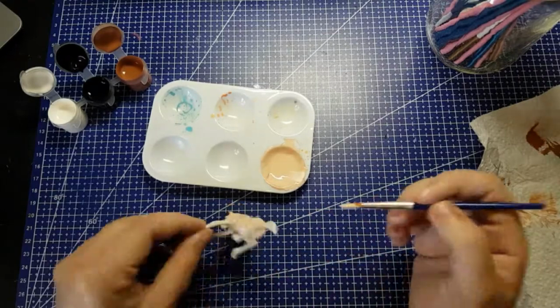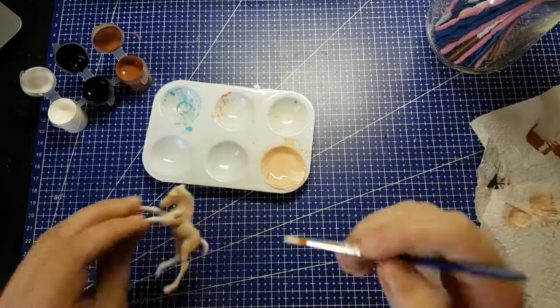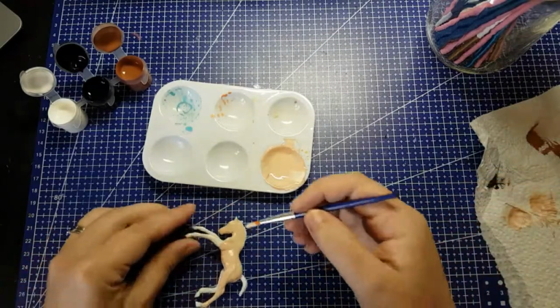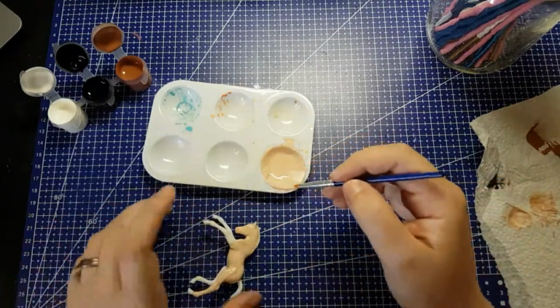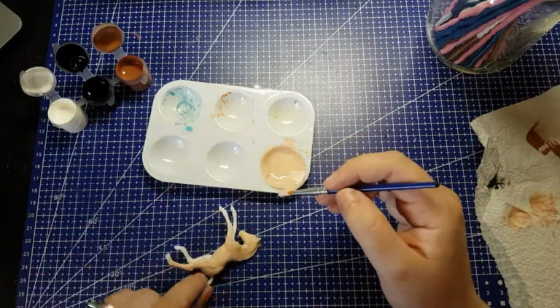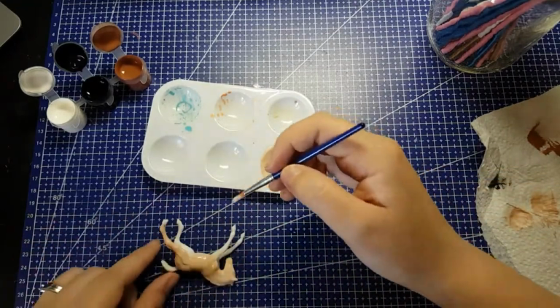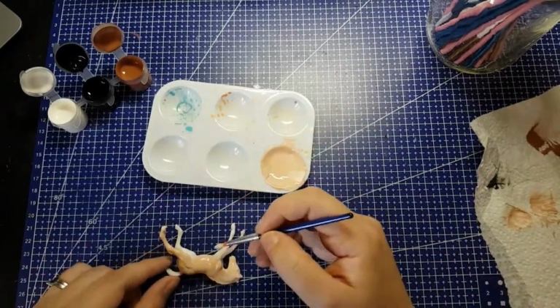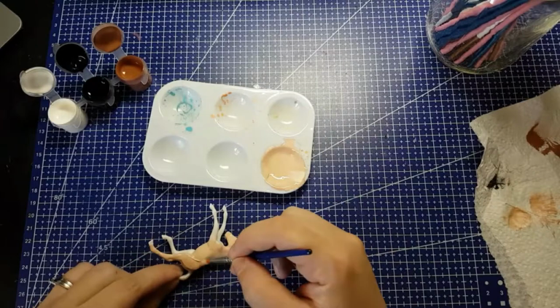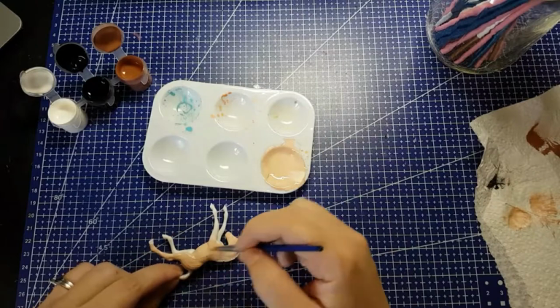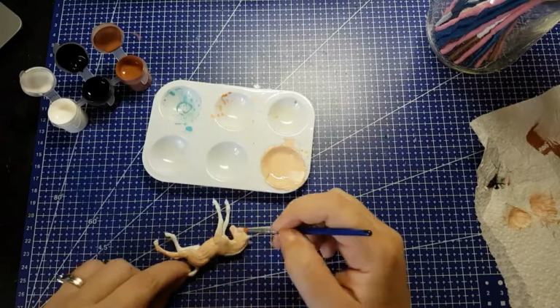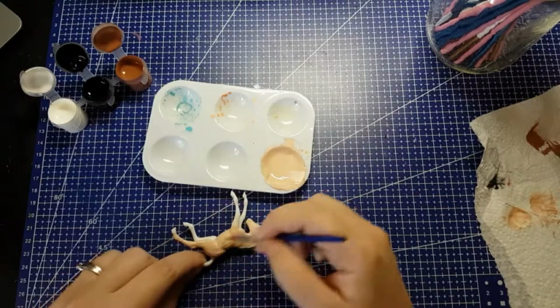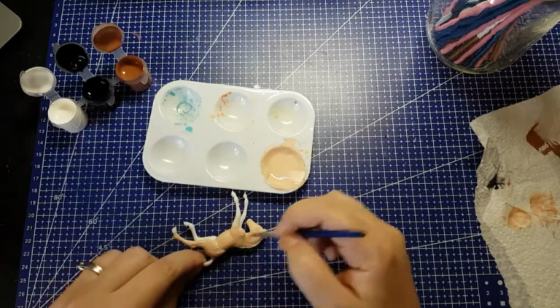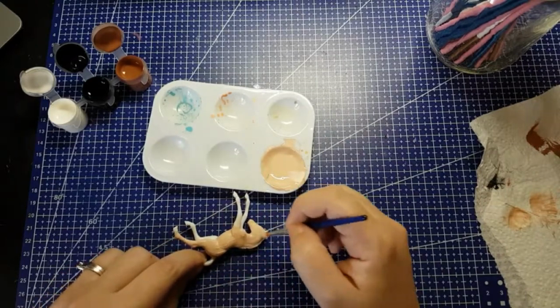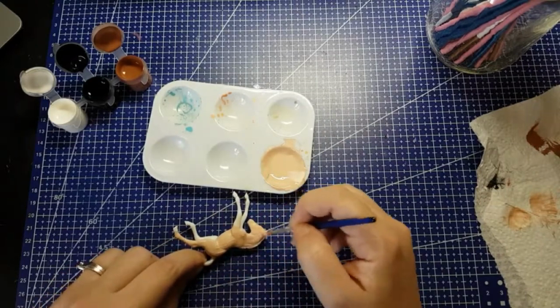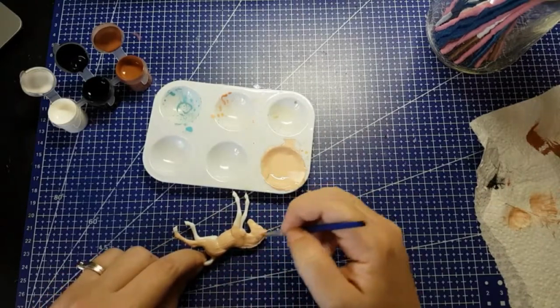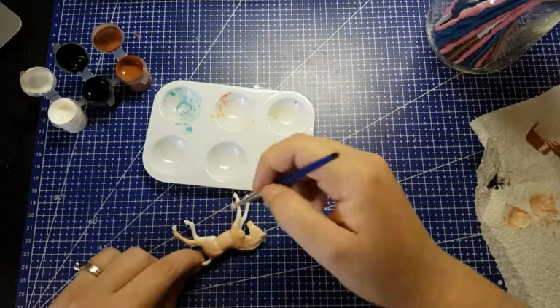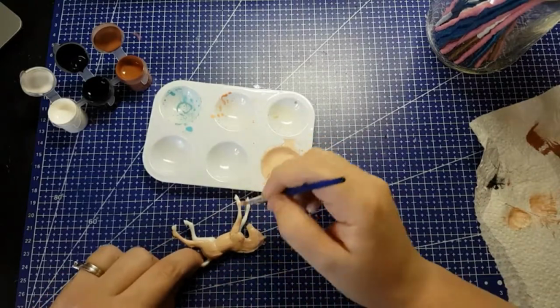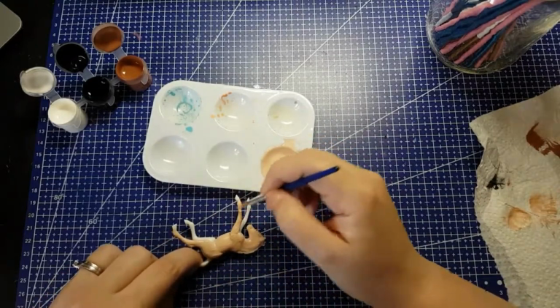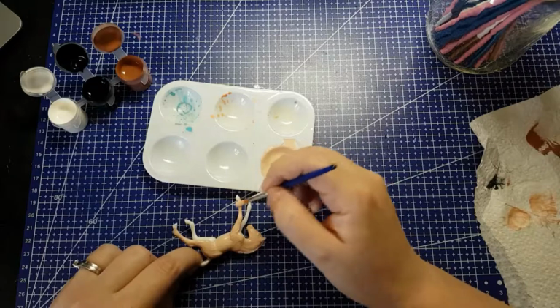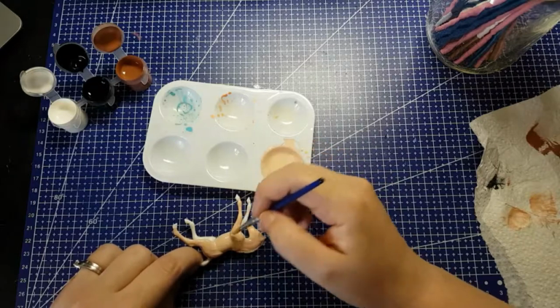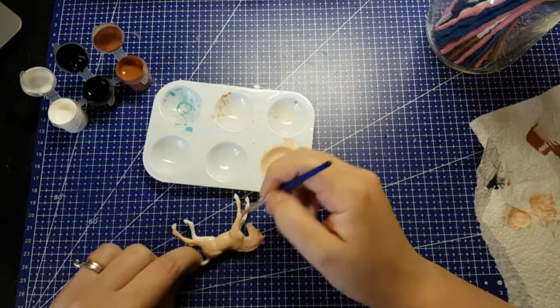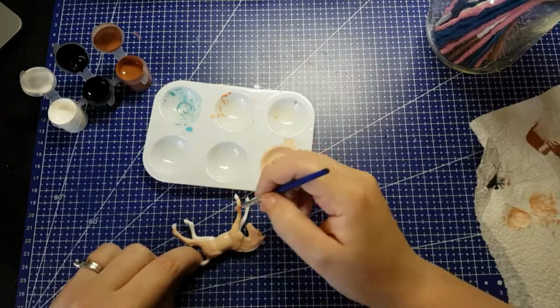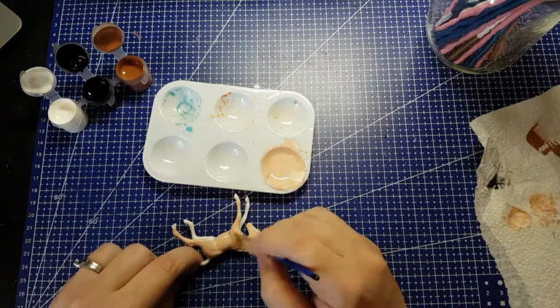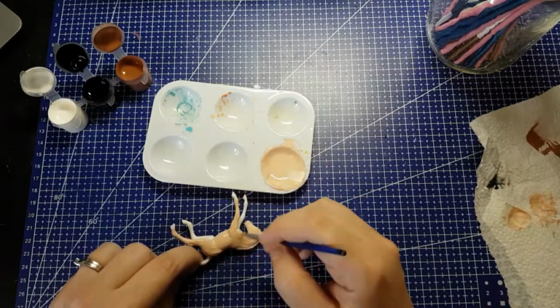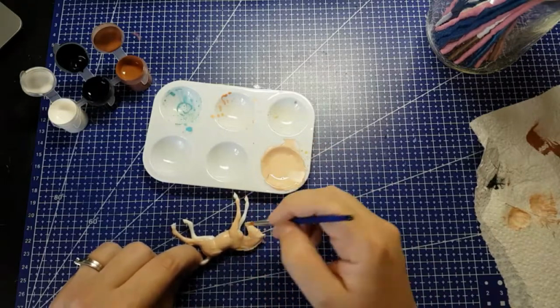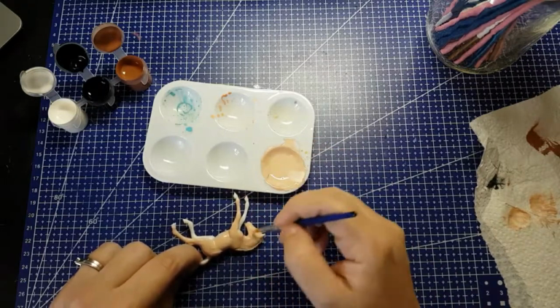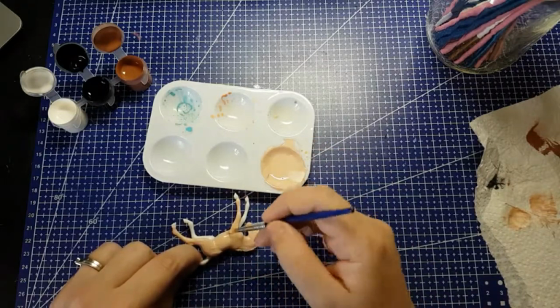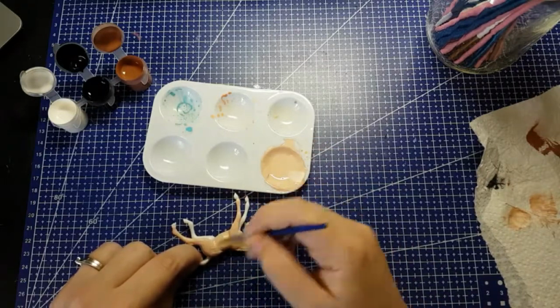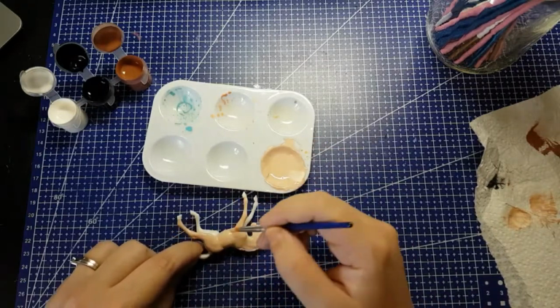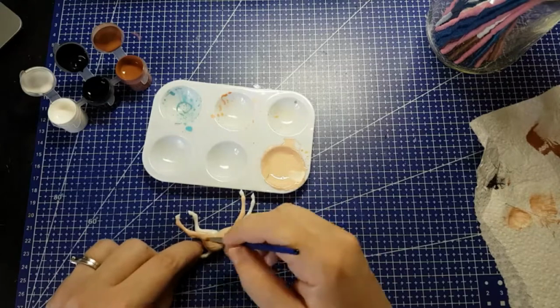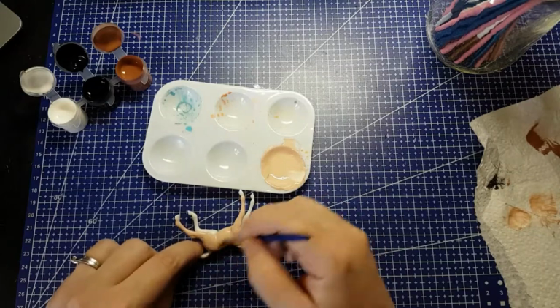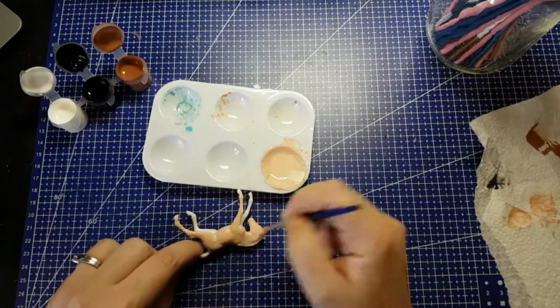By the way, once I finish actually doing all three horses with better materials, I will put those videos out and I will make a playlist so that you can watch it in order really easily without searching through things.